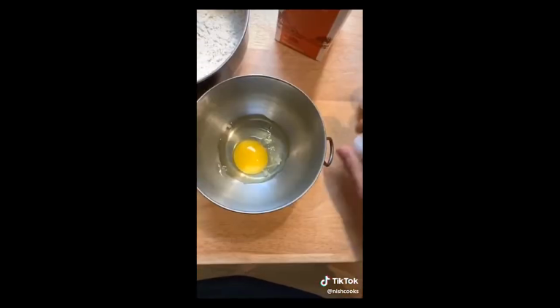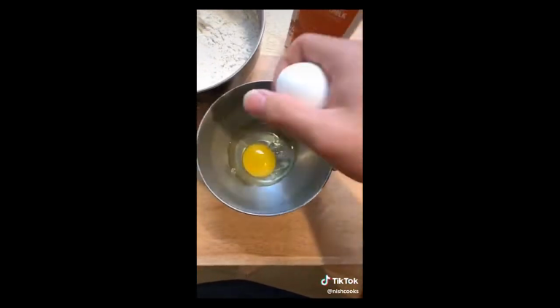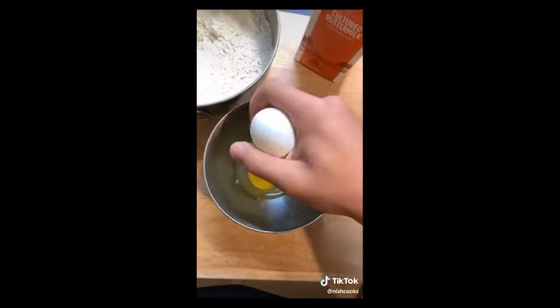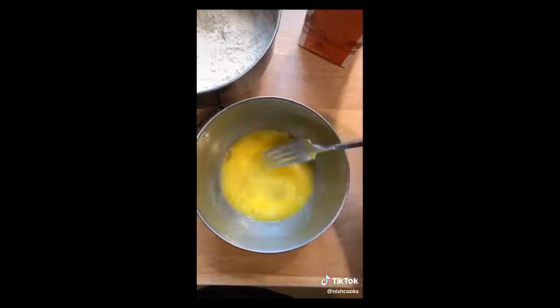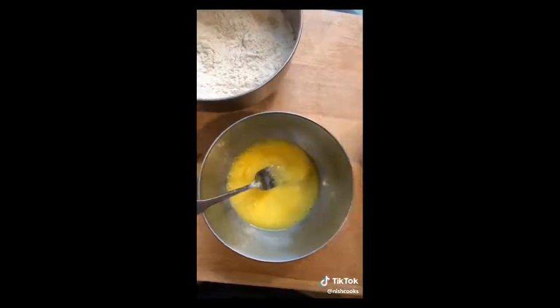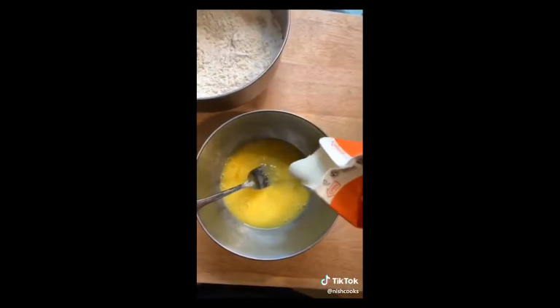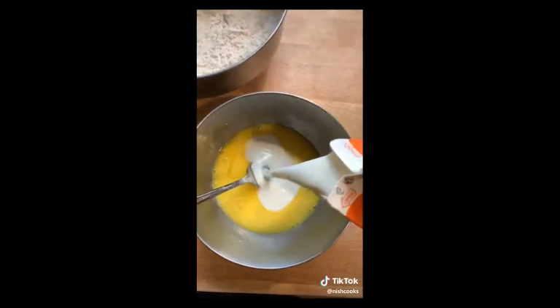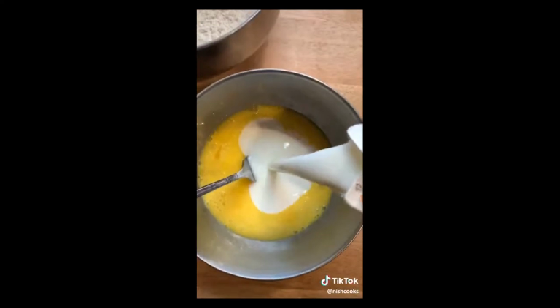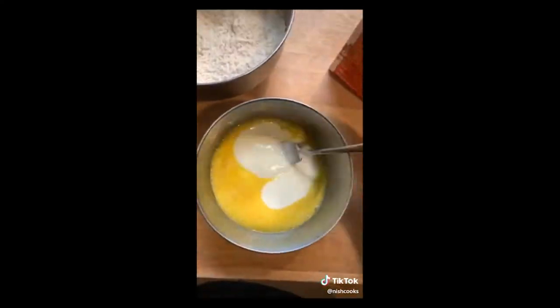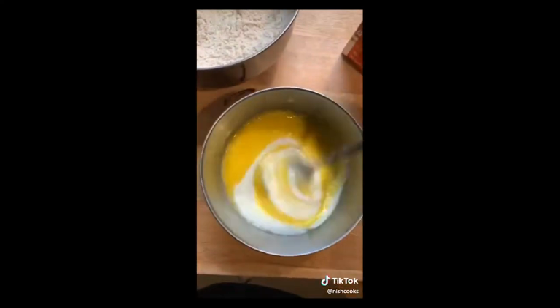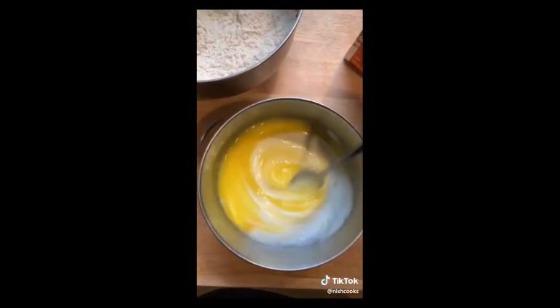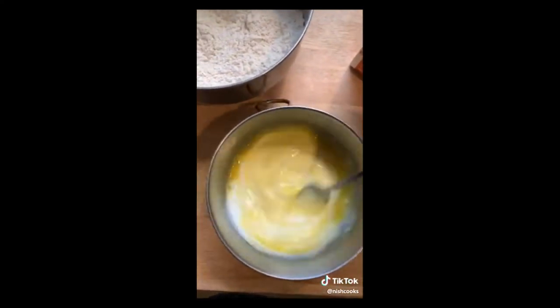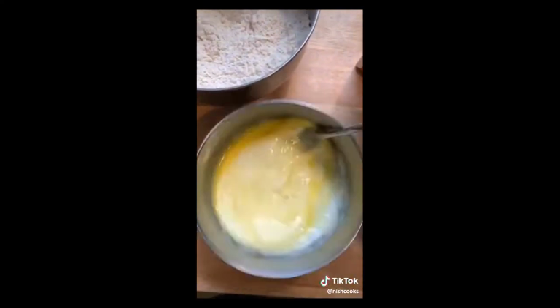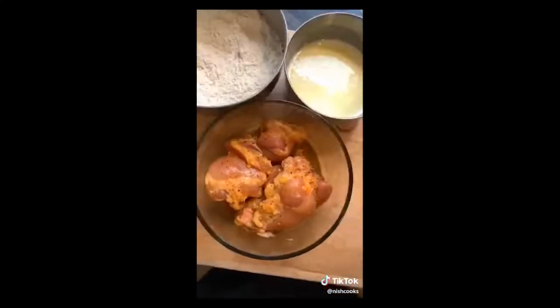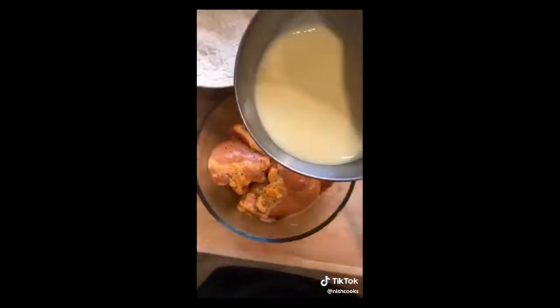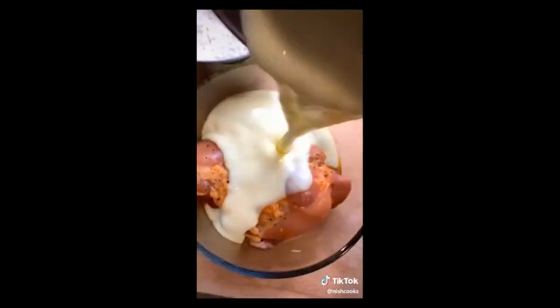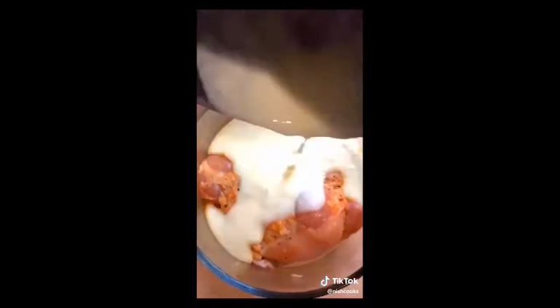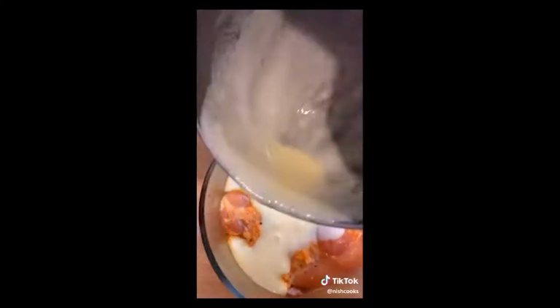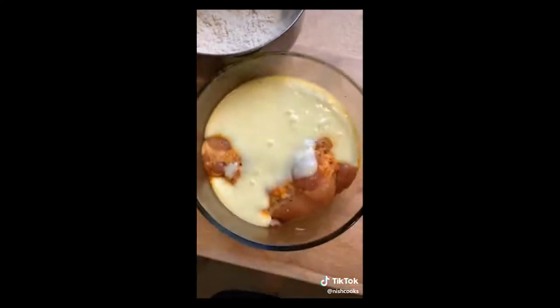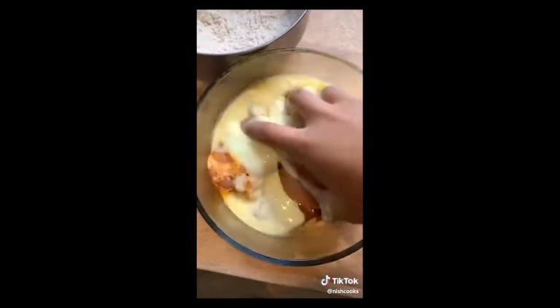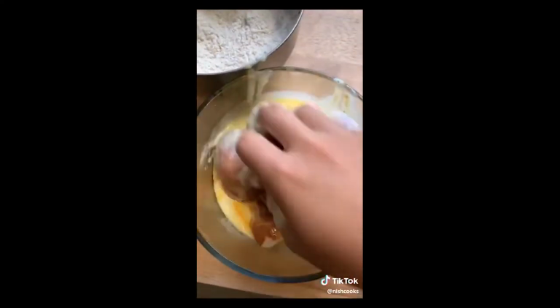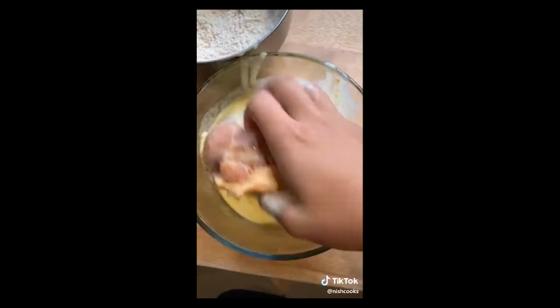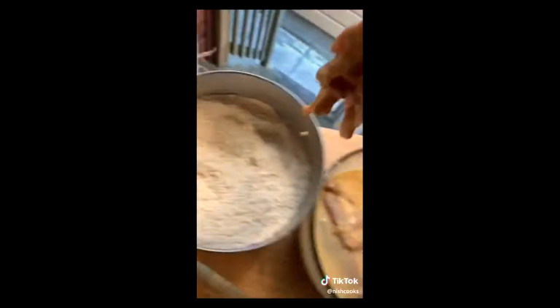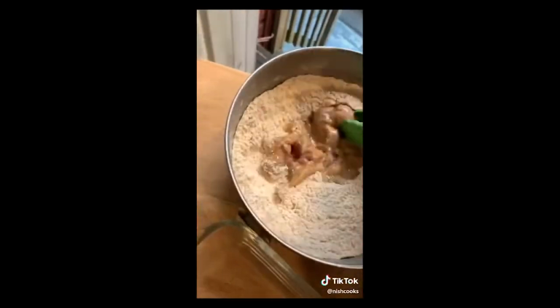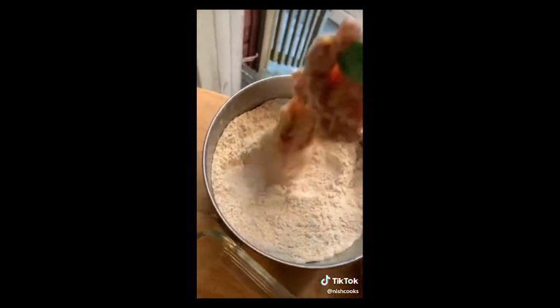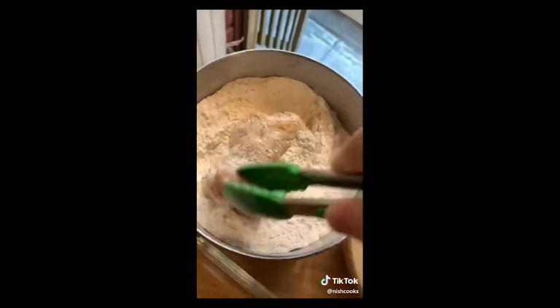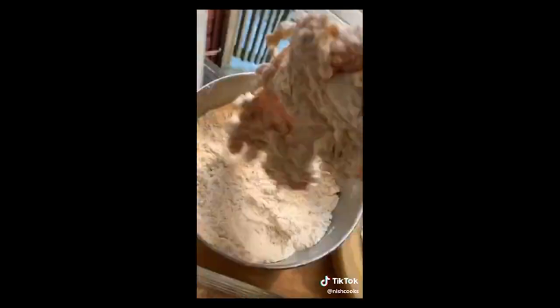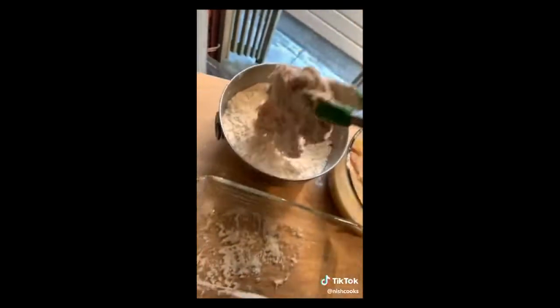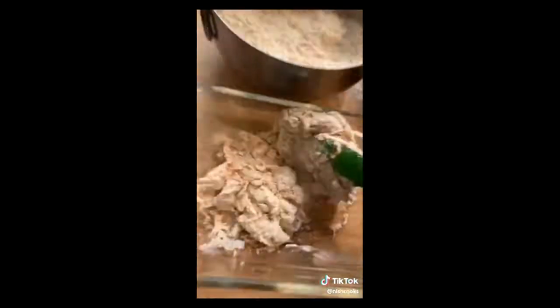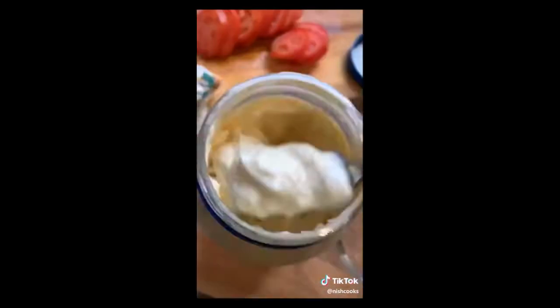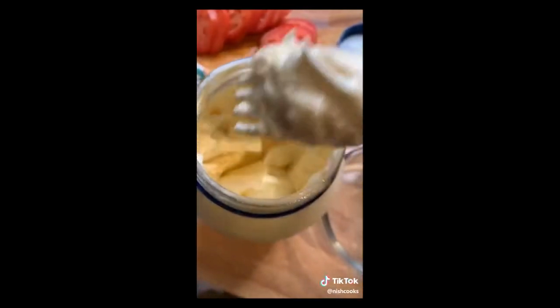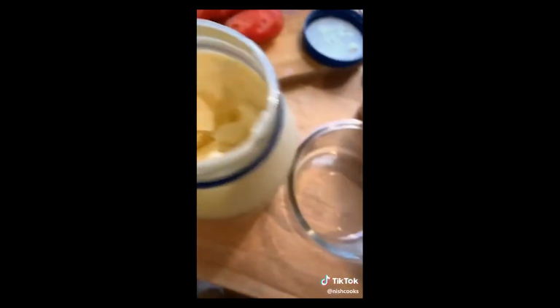Two eggs and buttermilk — don't mix that up. Pour that over the chicken, mix up the chicken, get it in there, and let it sit. Then coat the chicken very well in the flour.